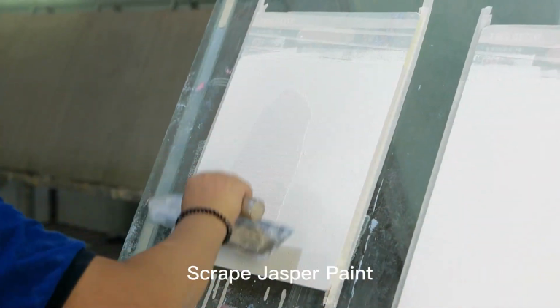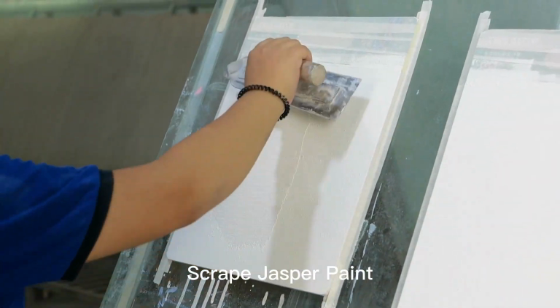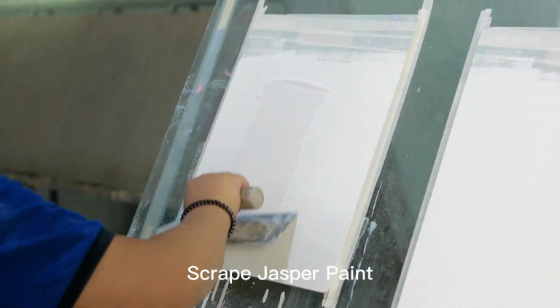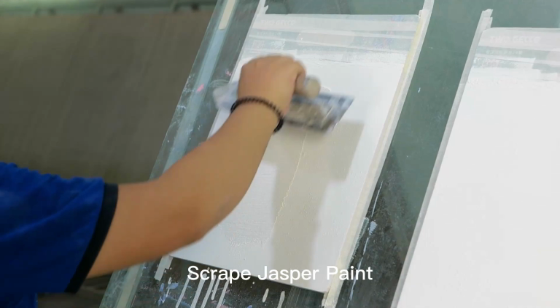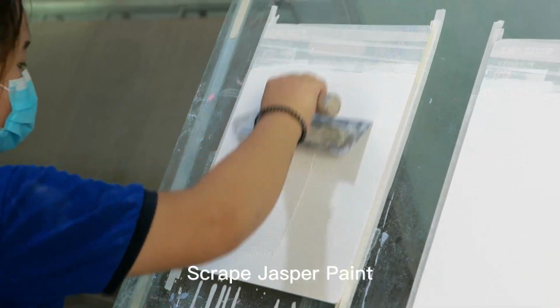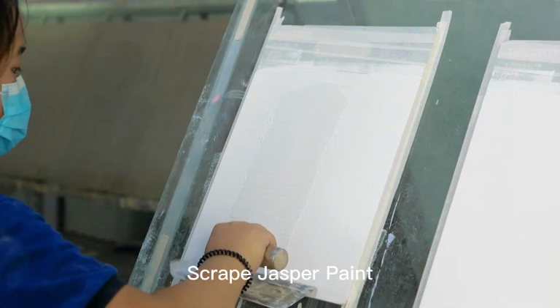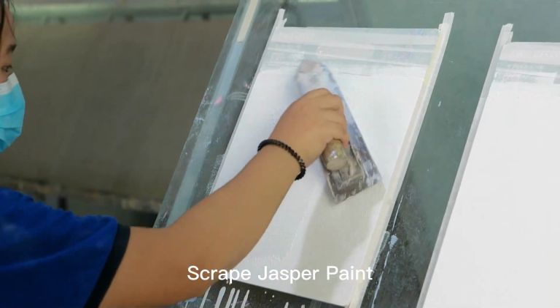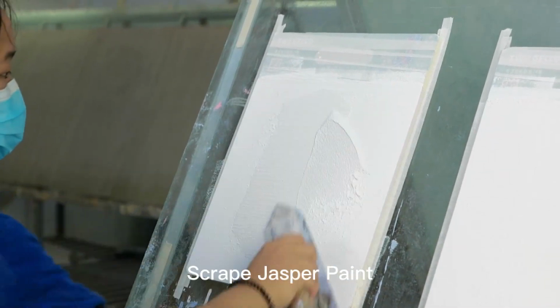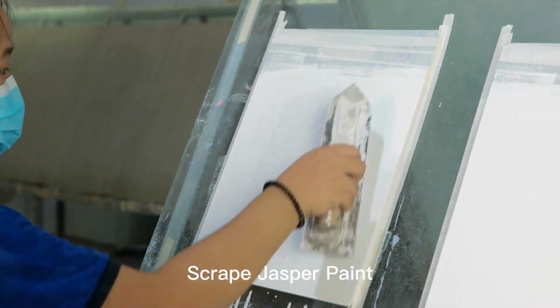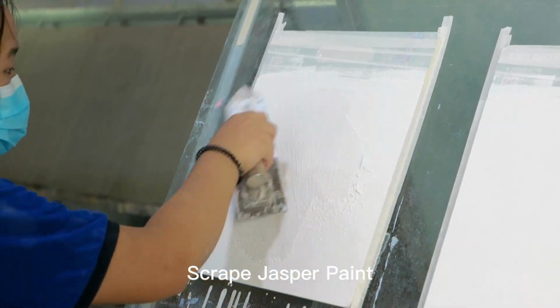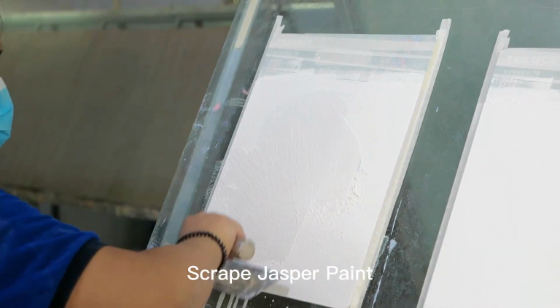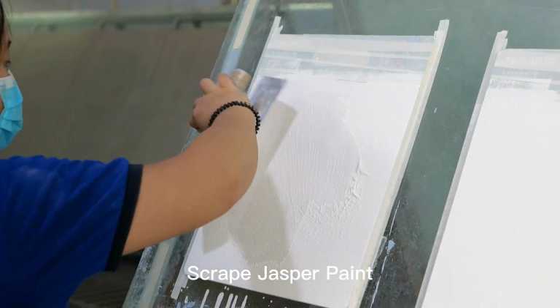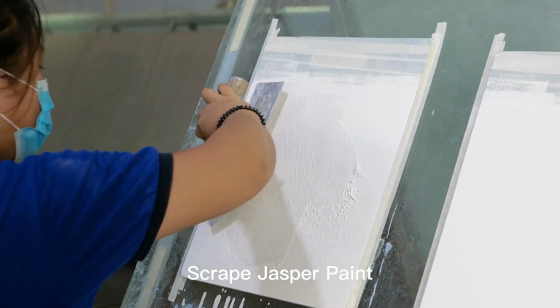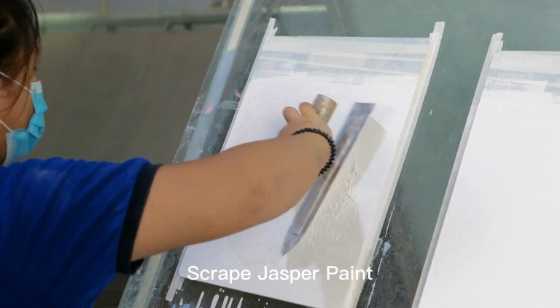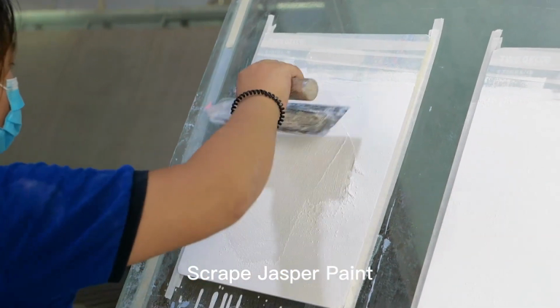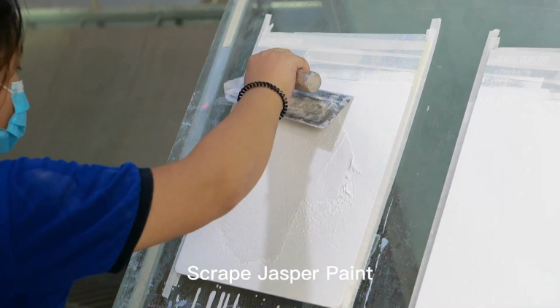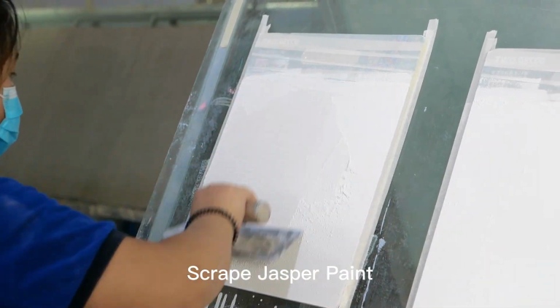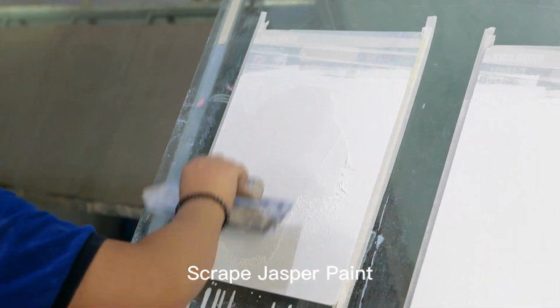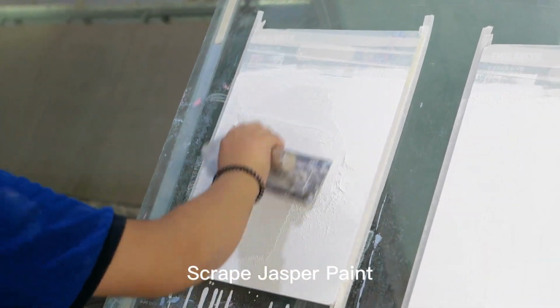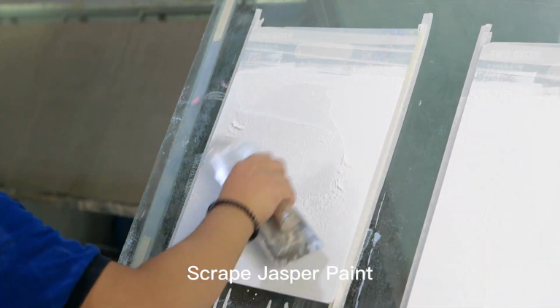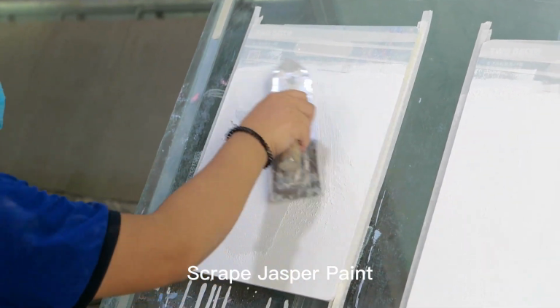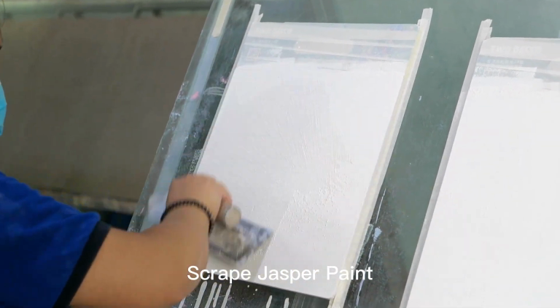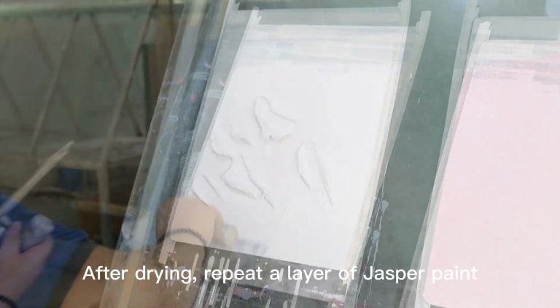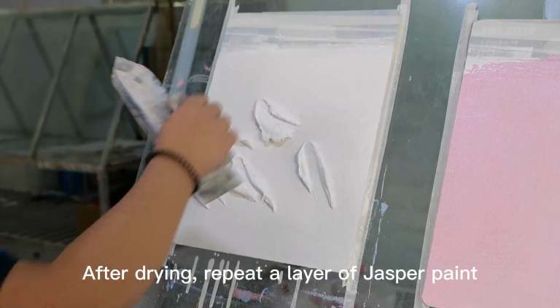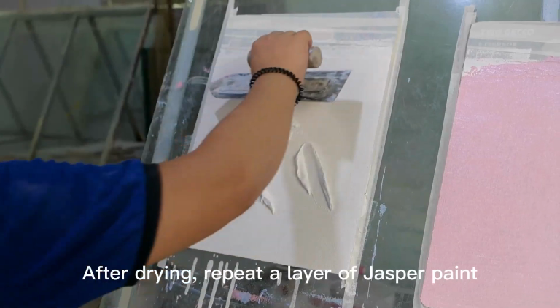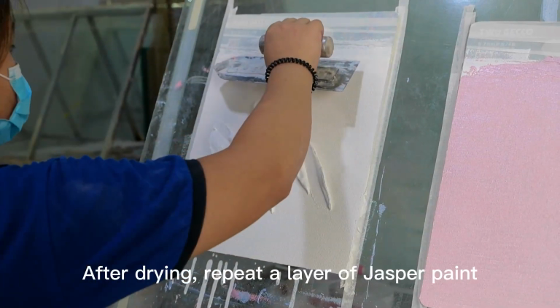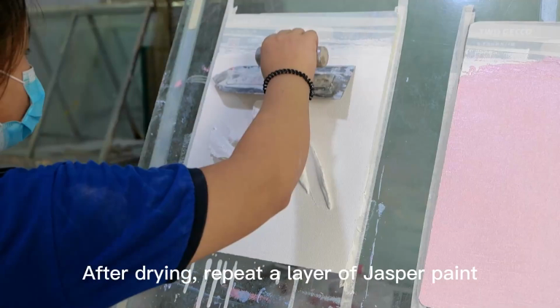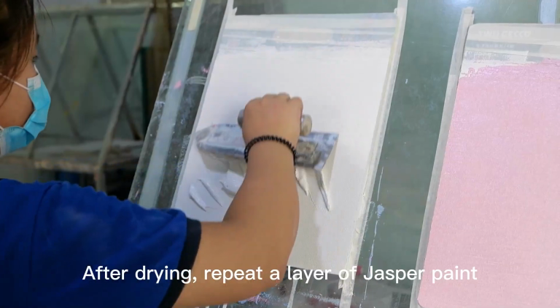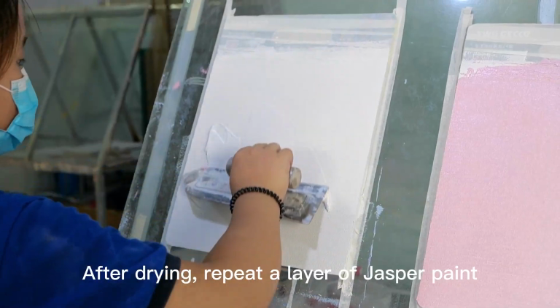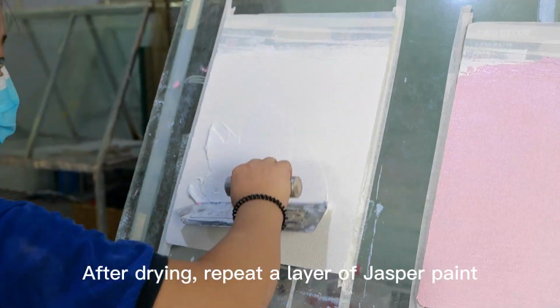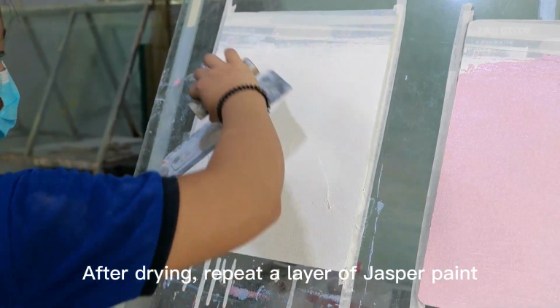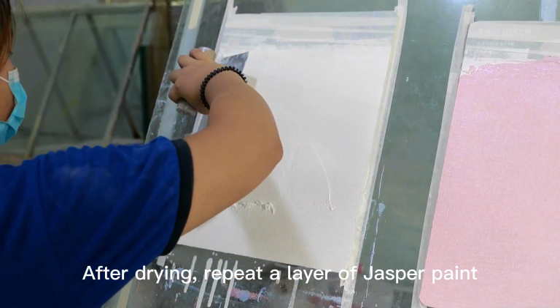Scrape Jasper Paint. After drying, repeat a layer of Jasper Paint.